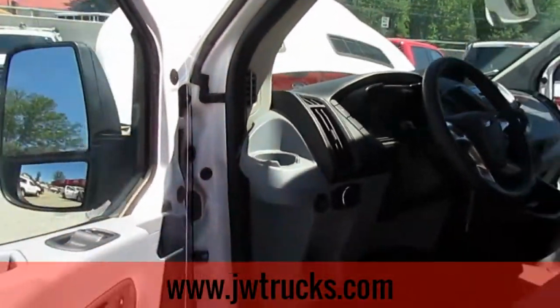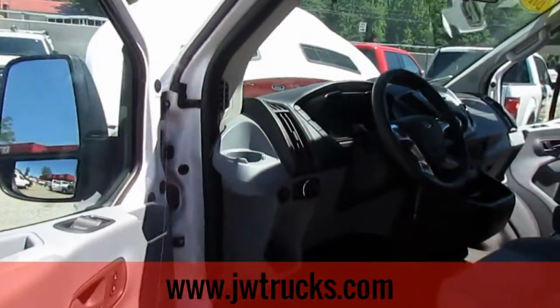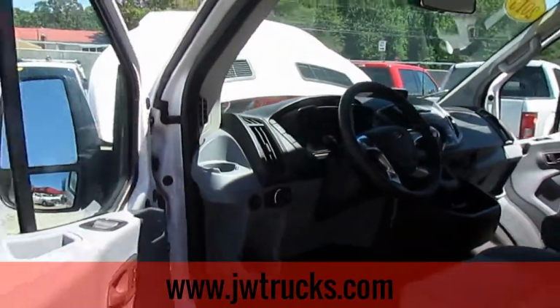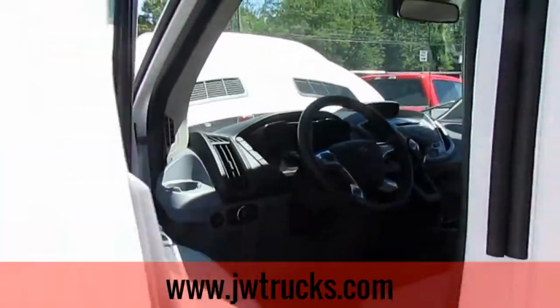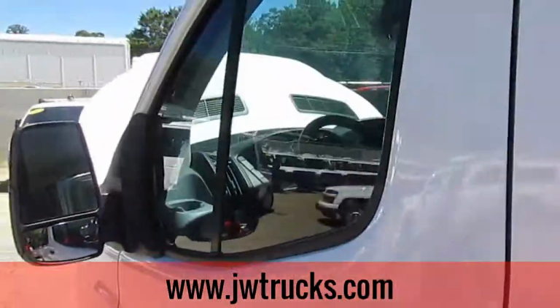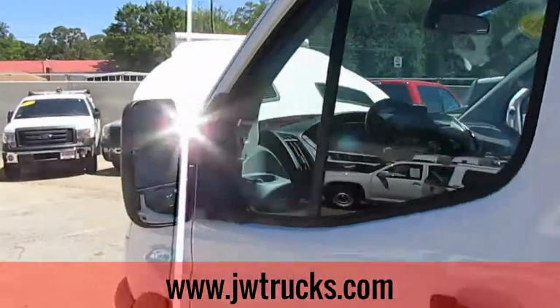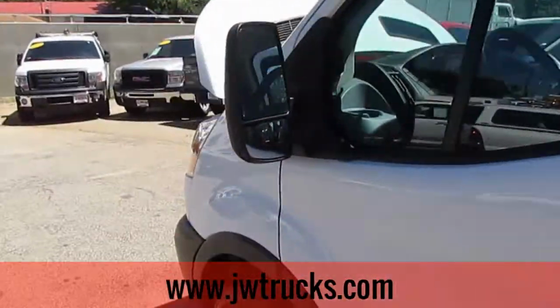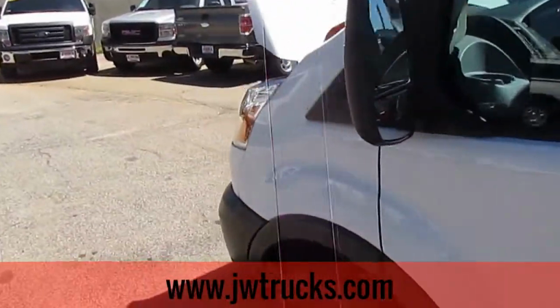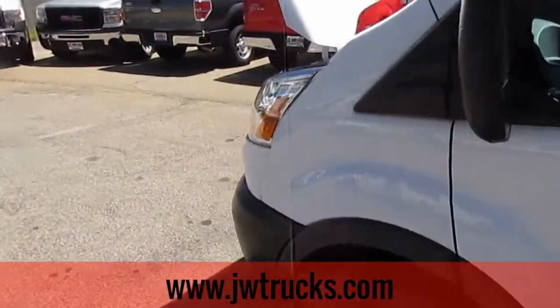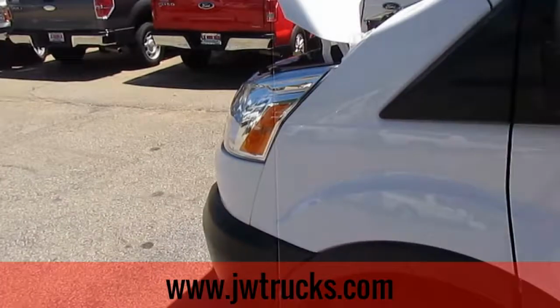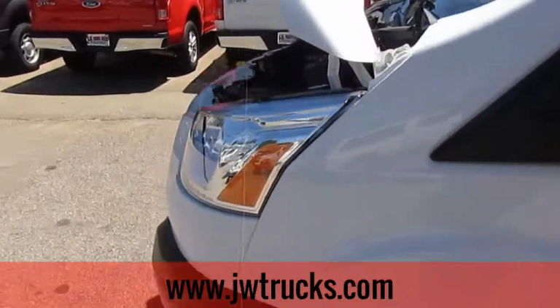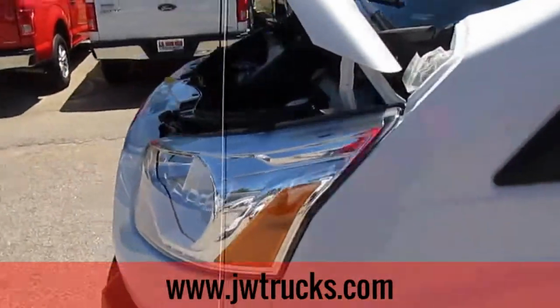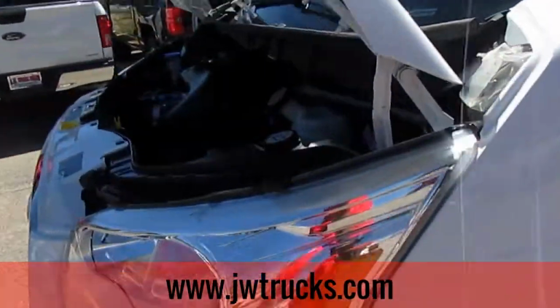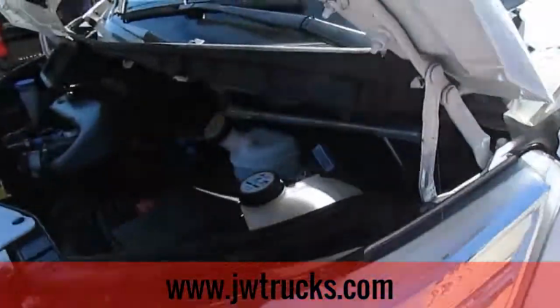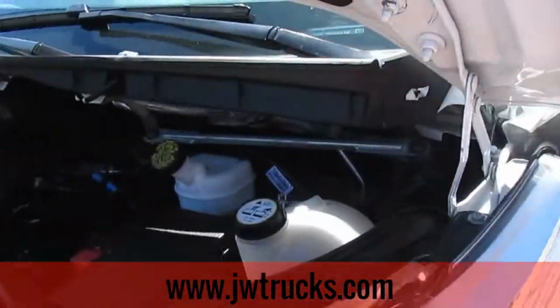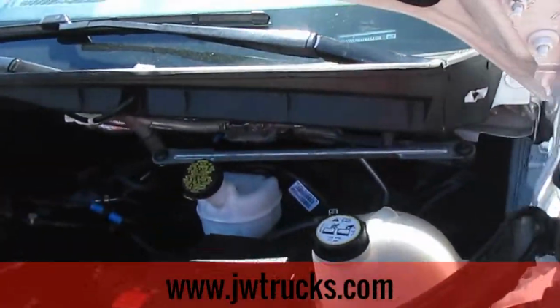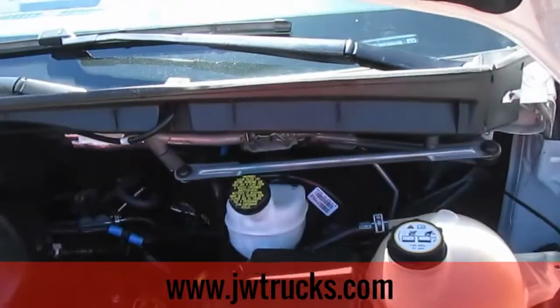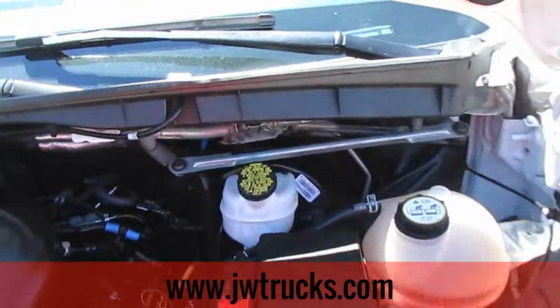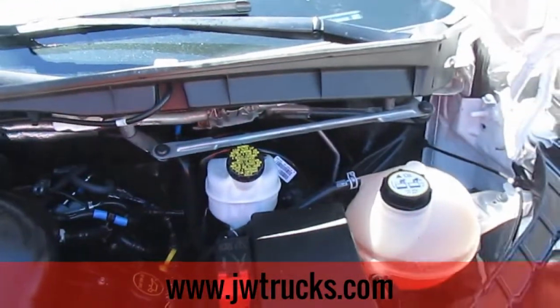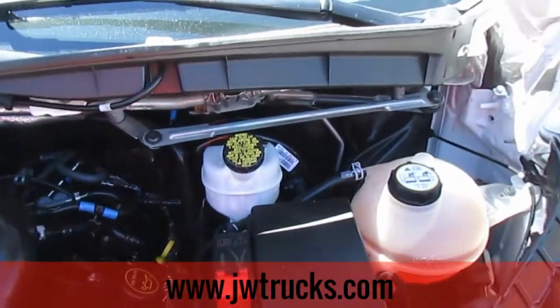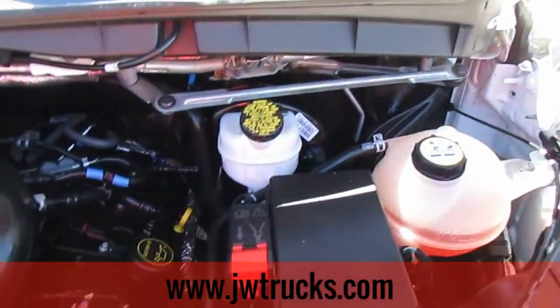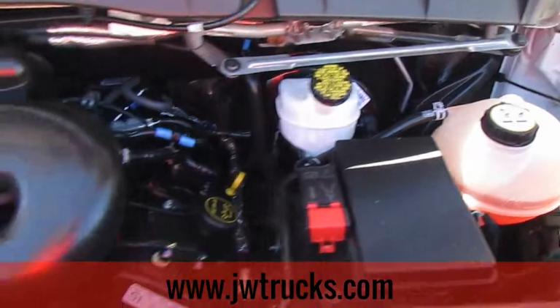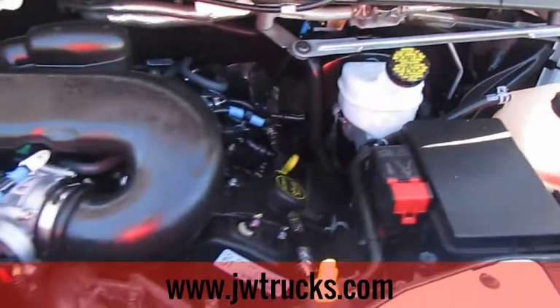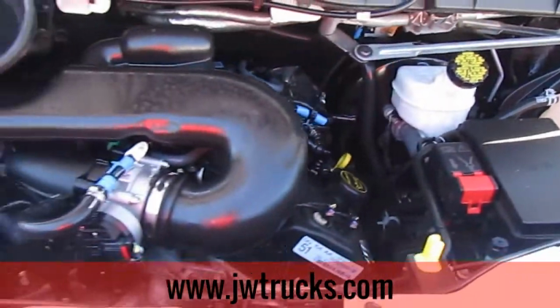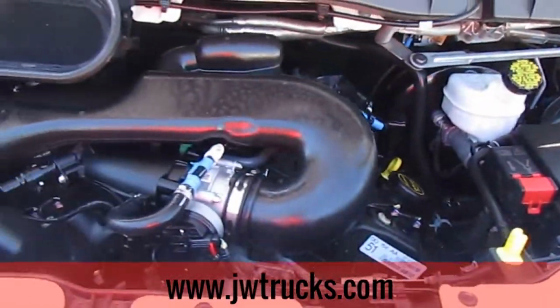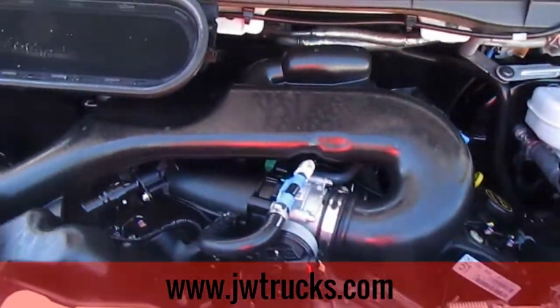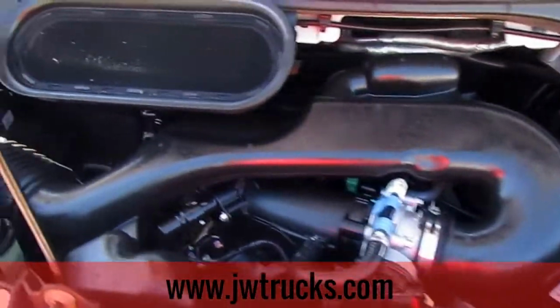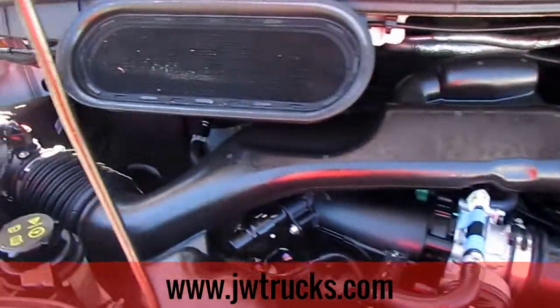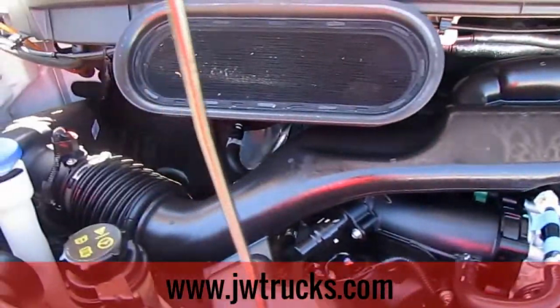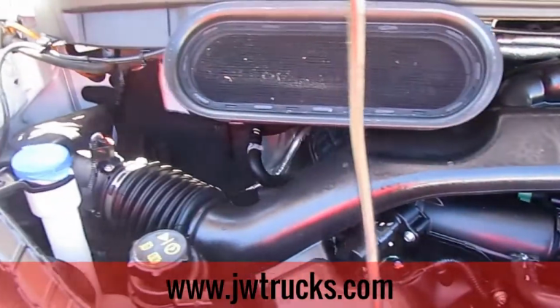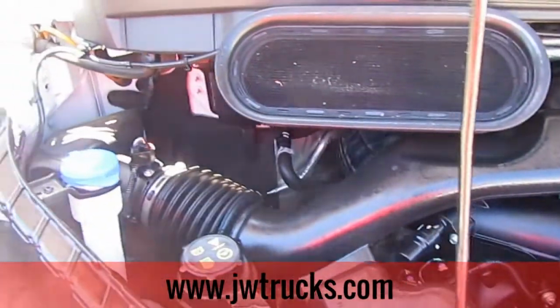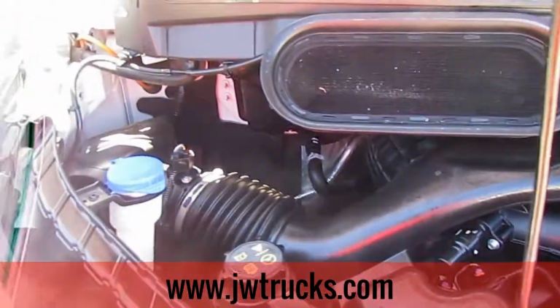Tons of space. Let's go ahead and check out the front and see what we've got going on under the hood. As for the engine specs, it's a 3.7 liter V6, rear wheel drive, 6-speed automatic transmission.